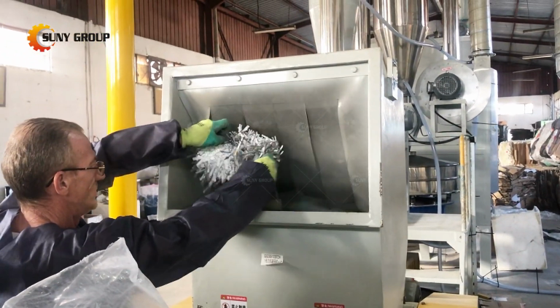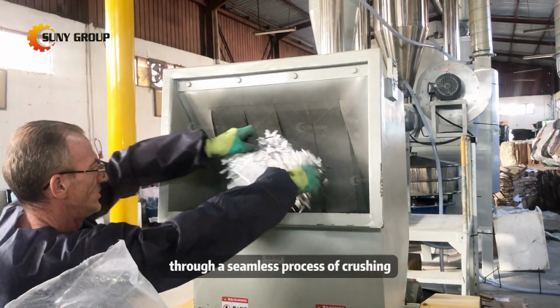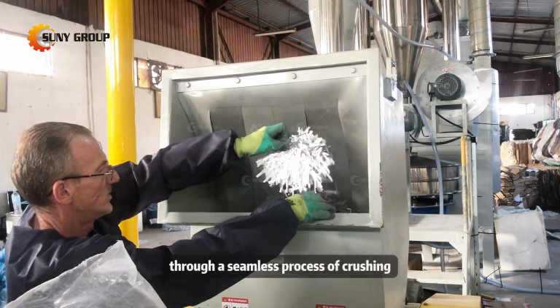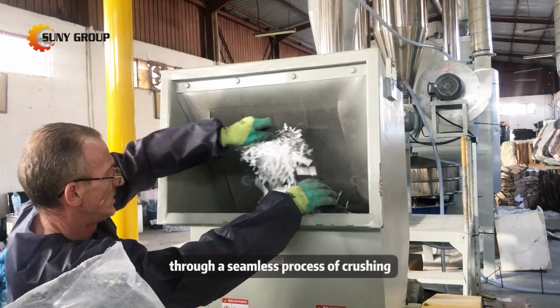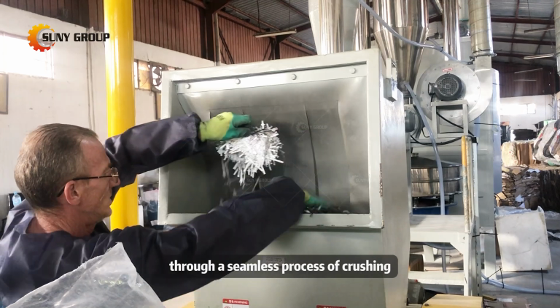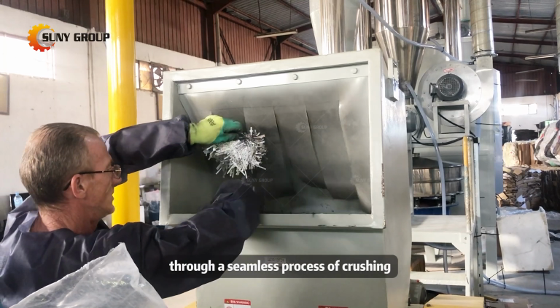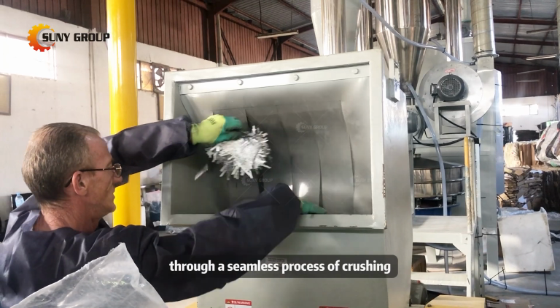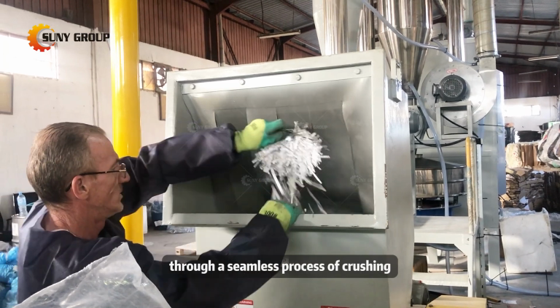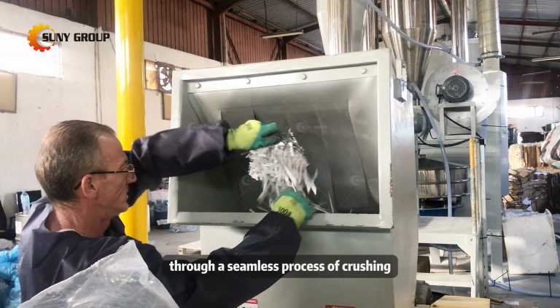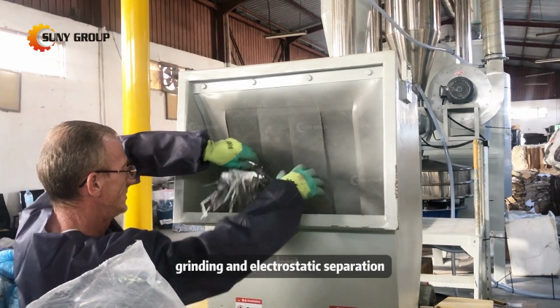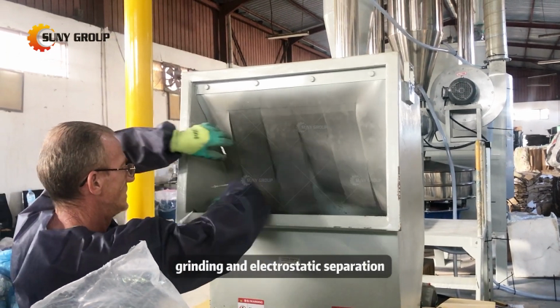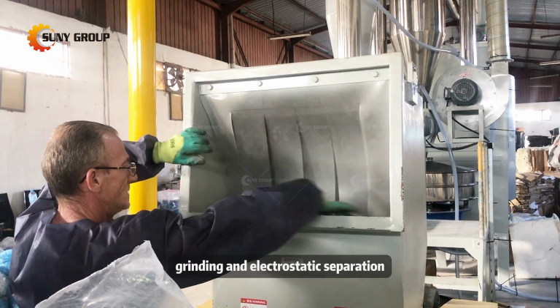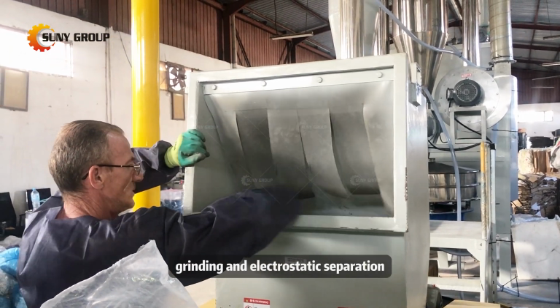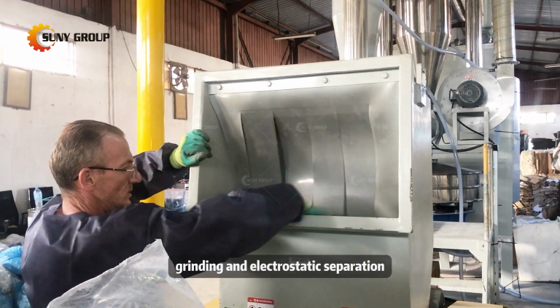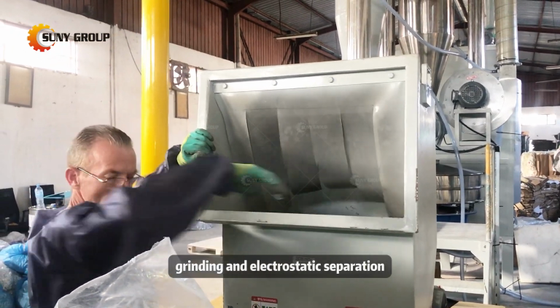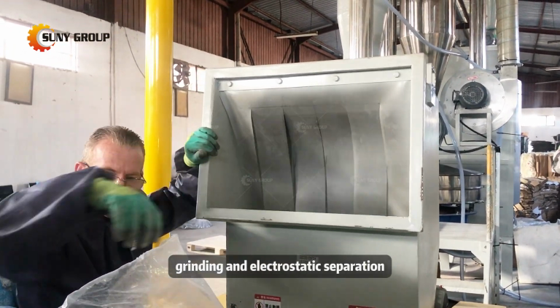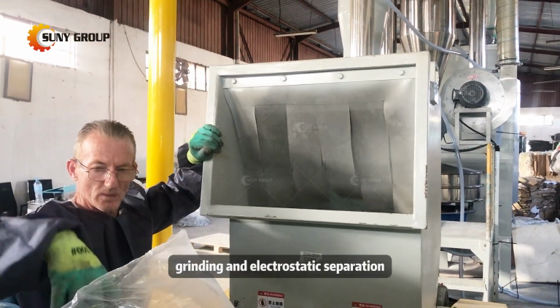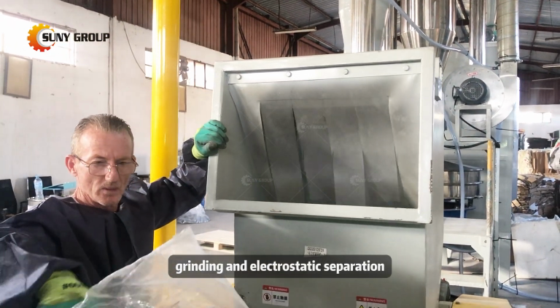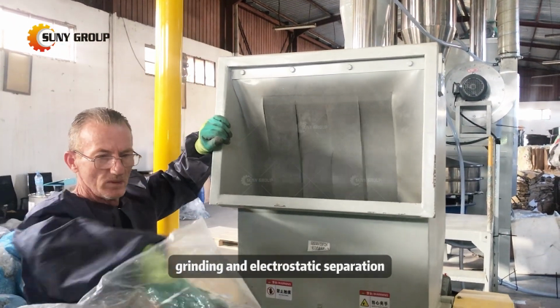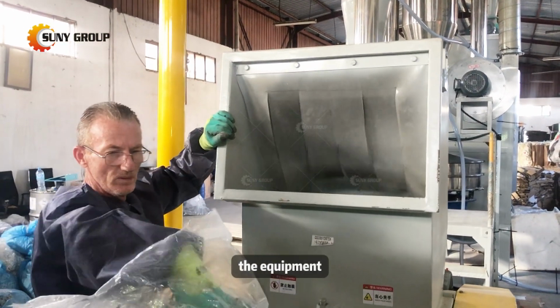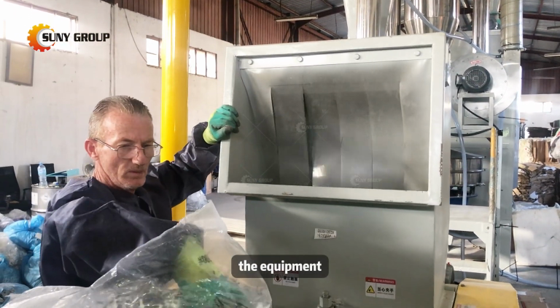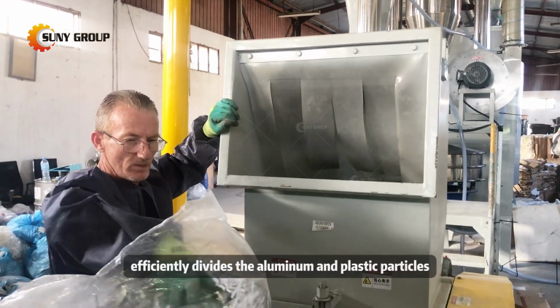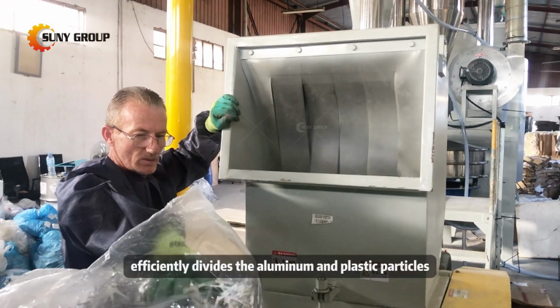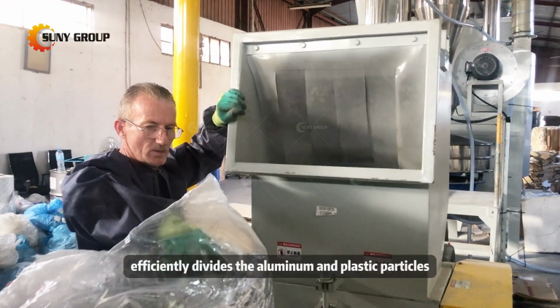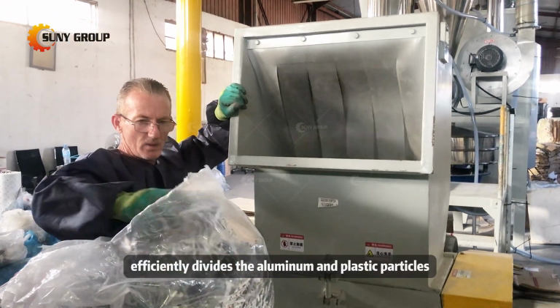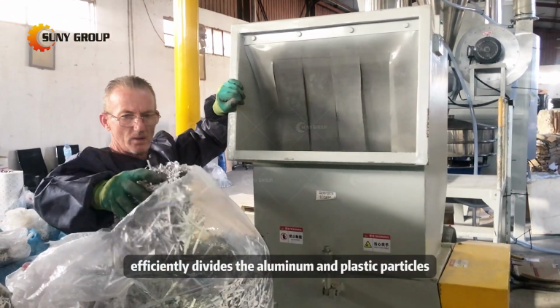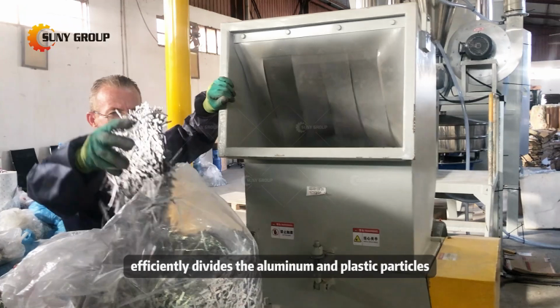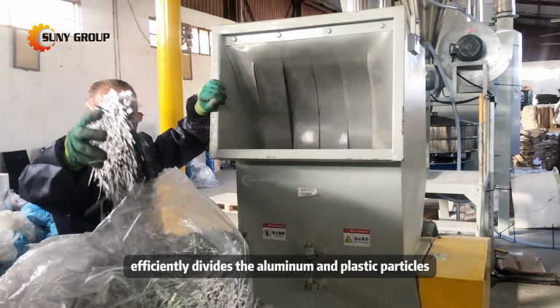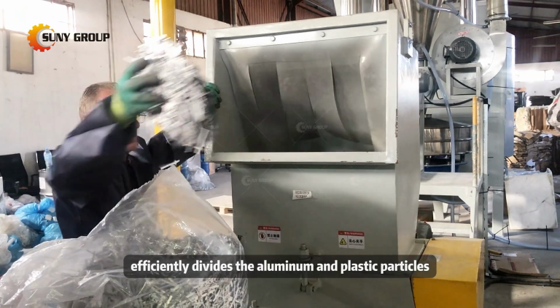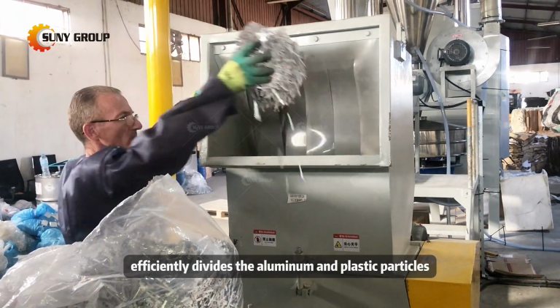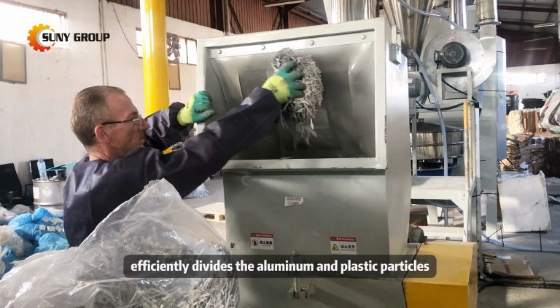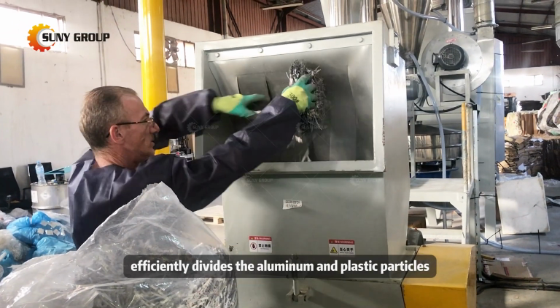Through a seamless process of crushing, grinding, and electrostatic separation, the equipment efficiently divides the aluminum and plastic particles.